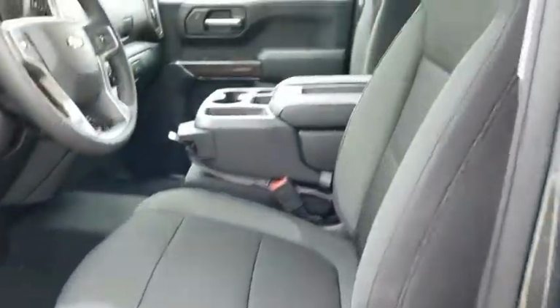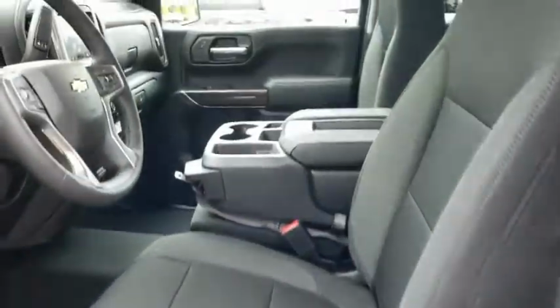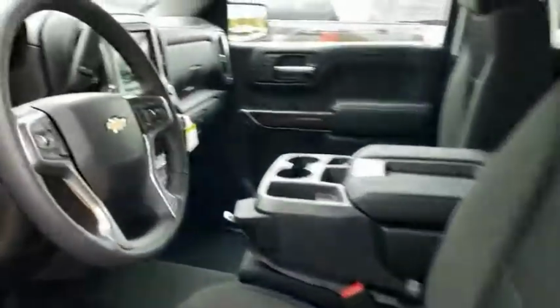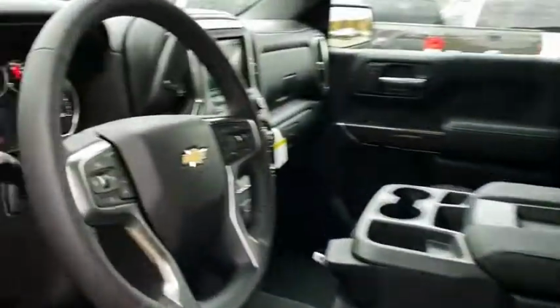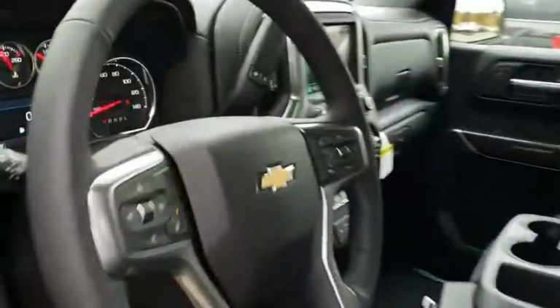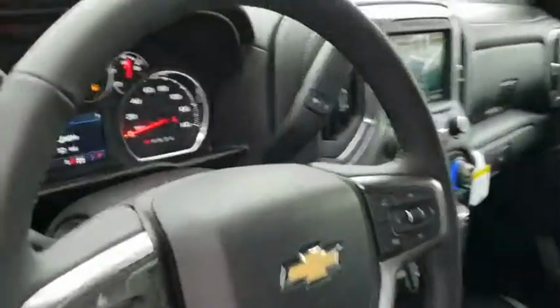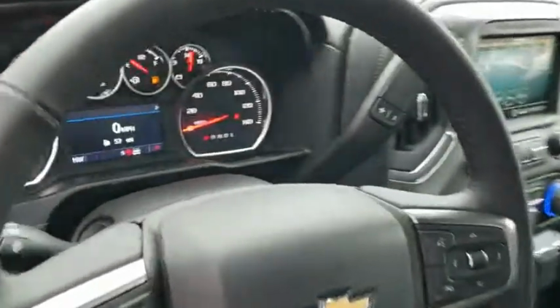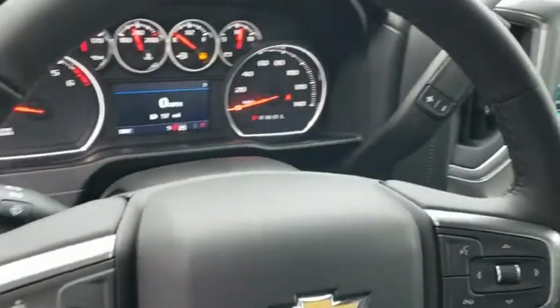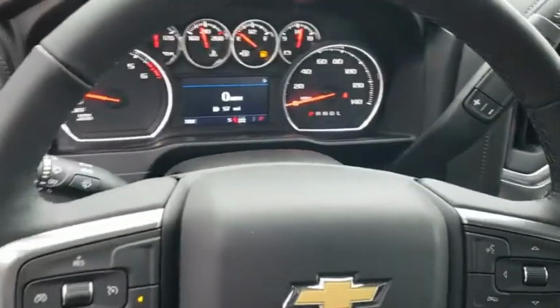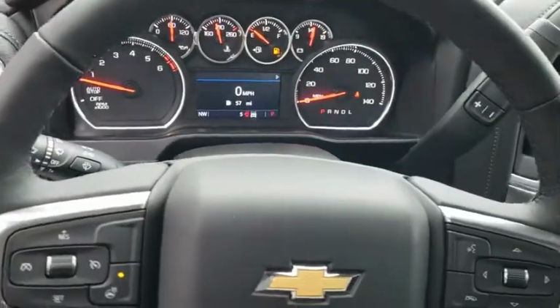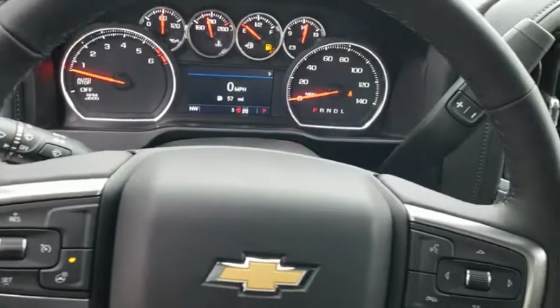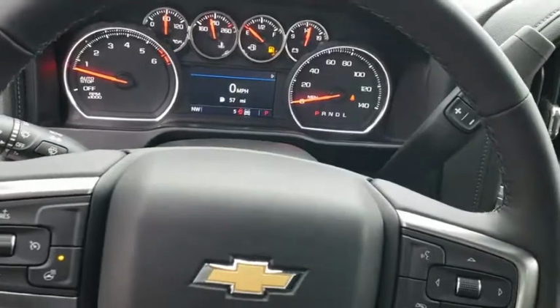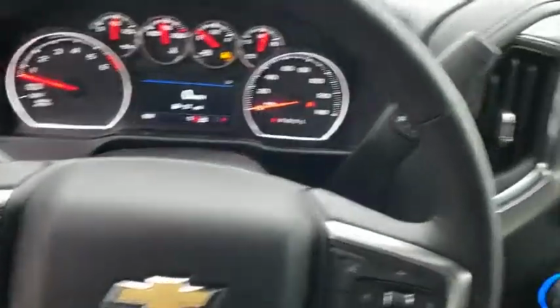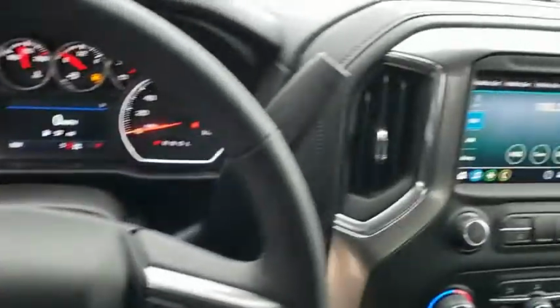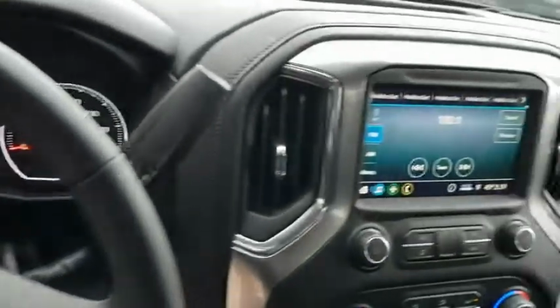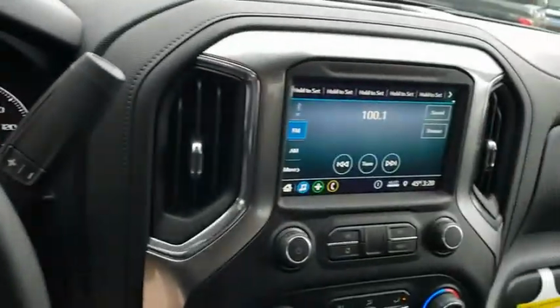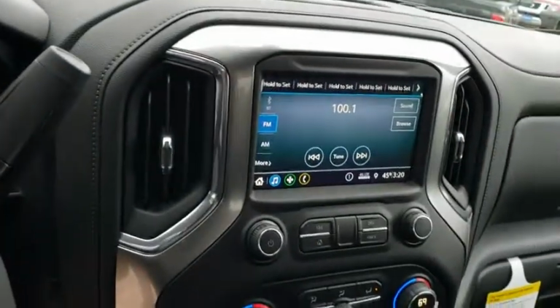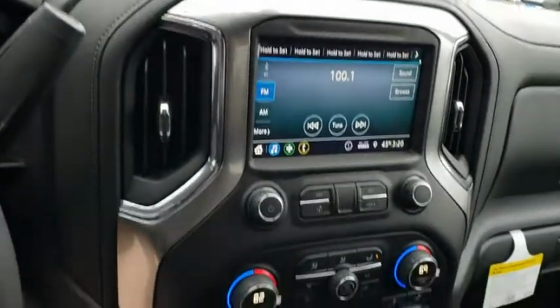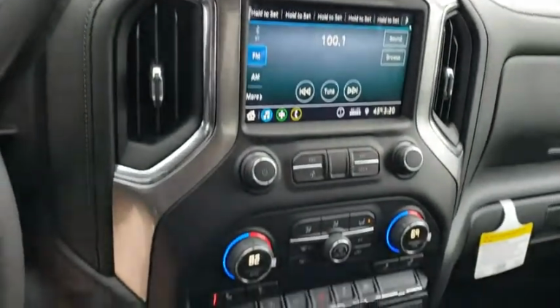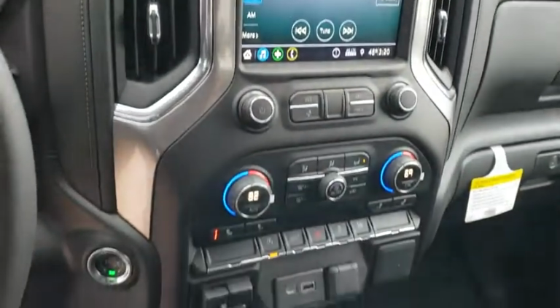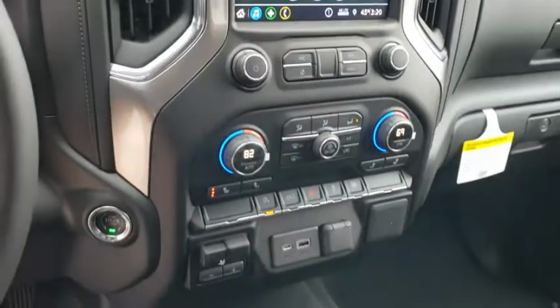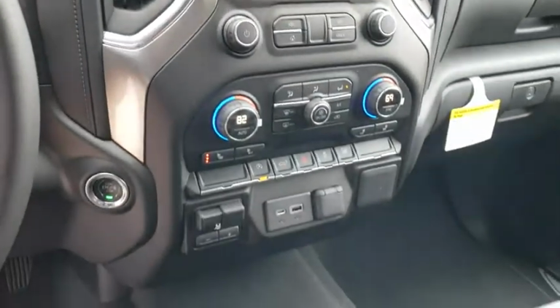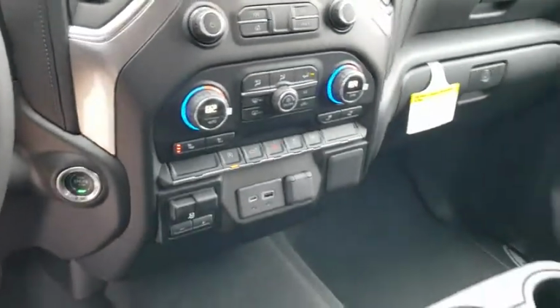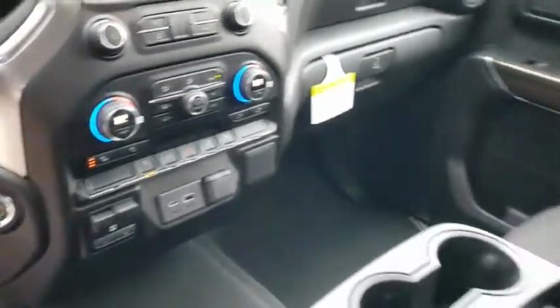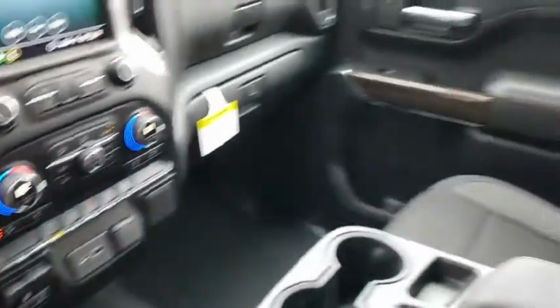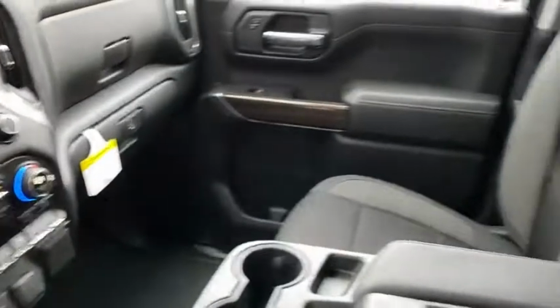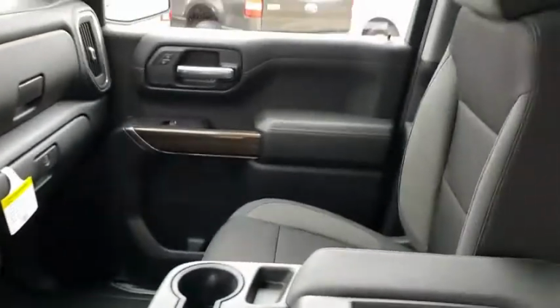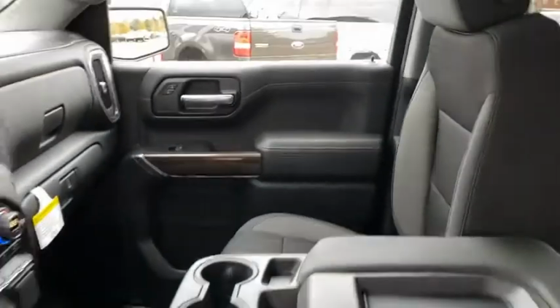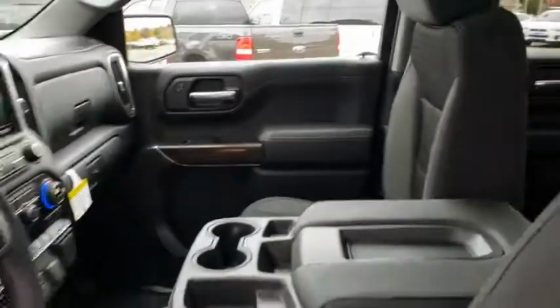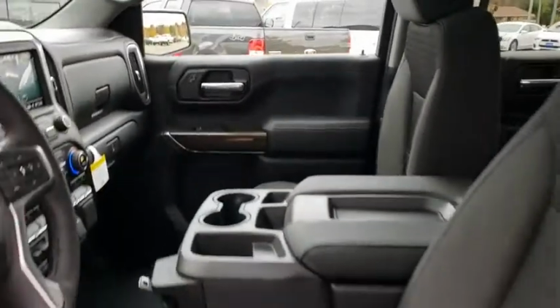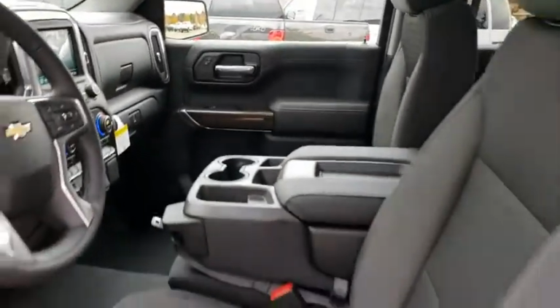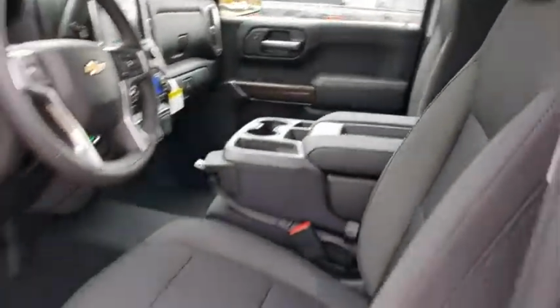Backup camera, remote engine start, steering wheel audio controls, traction control, Bluetooth, leather wrapped steering wheel, dual airbags, power steering, chrome mirror caps.